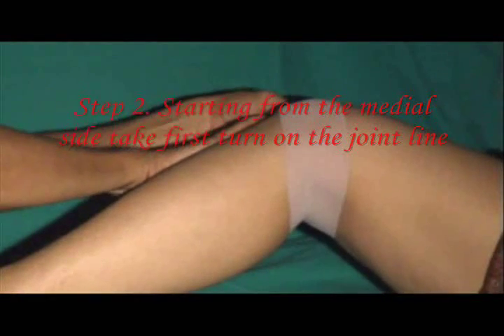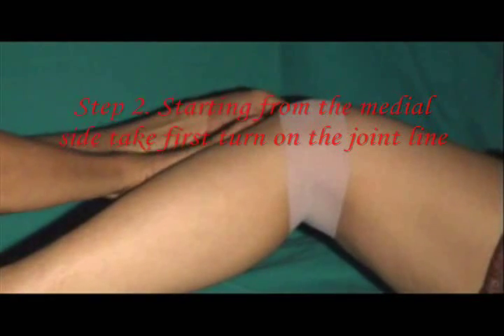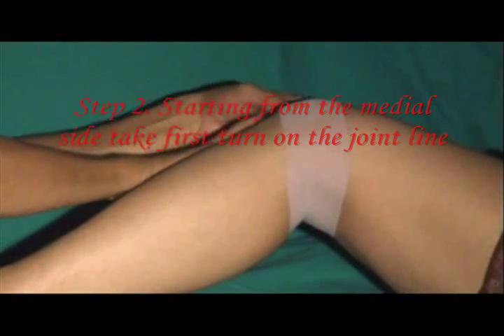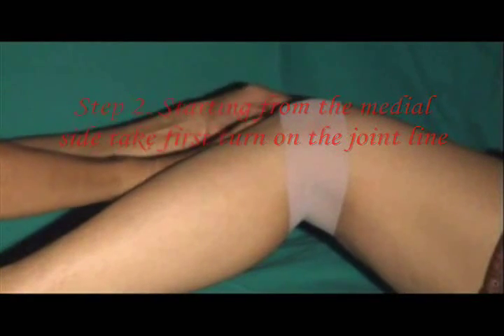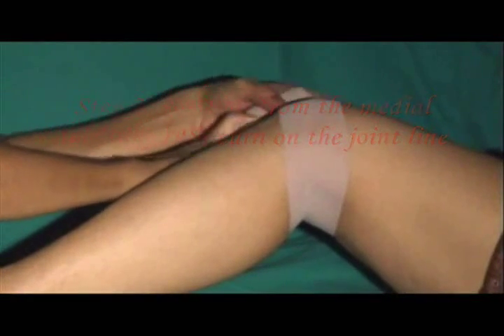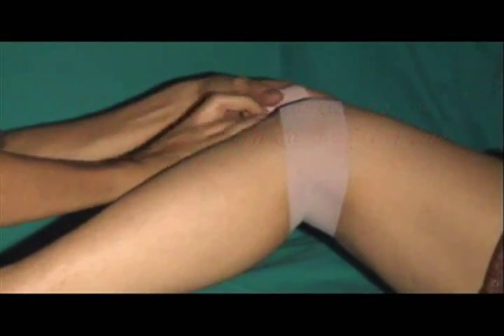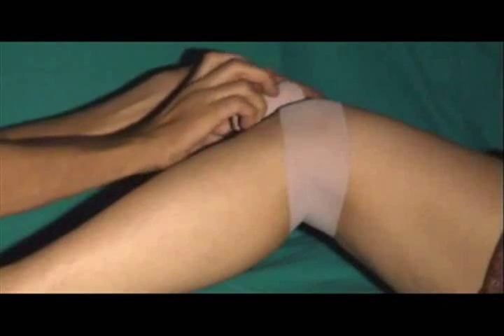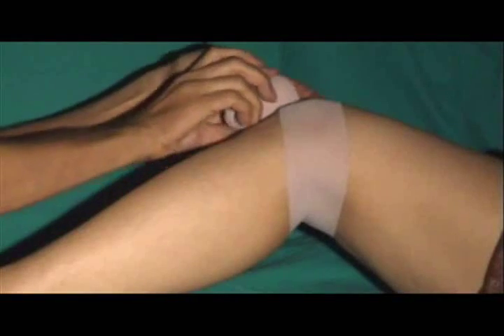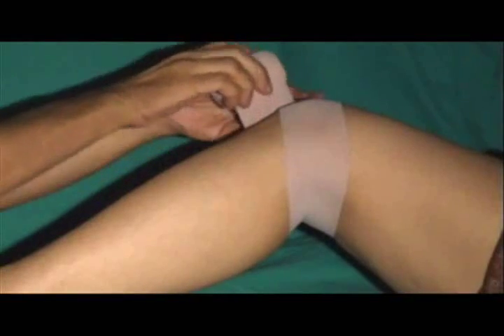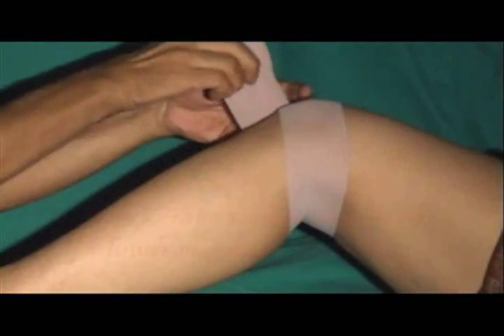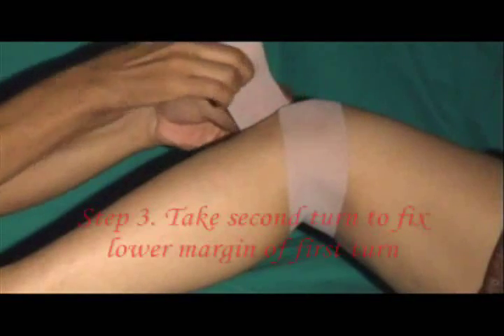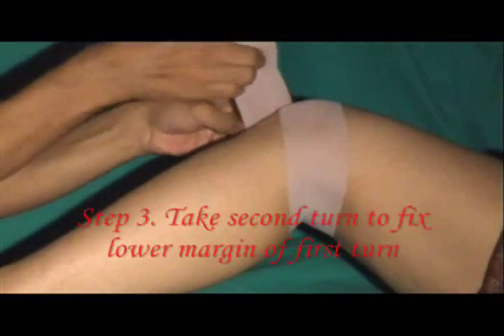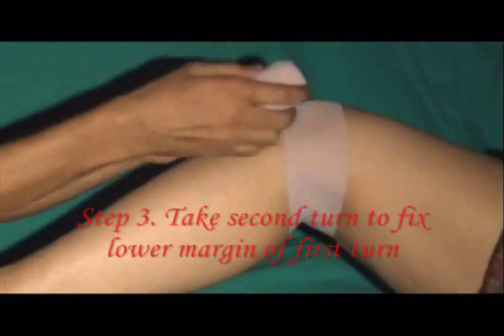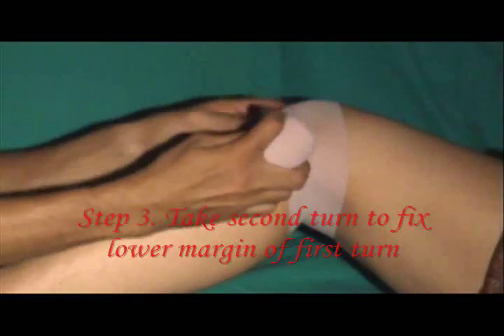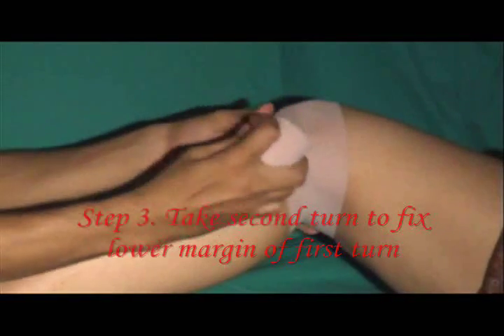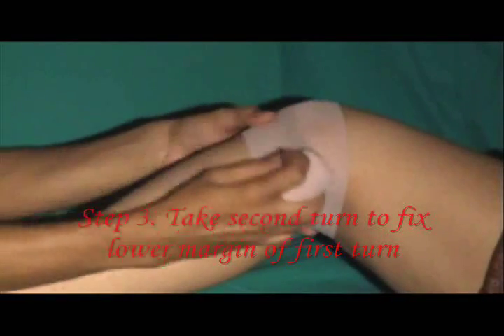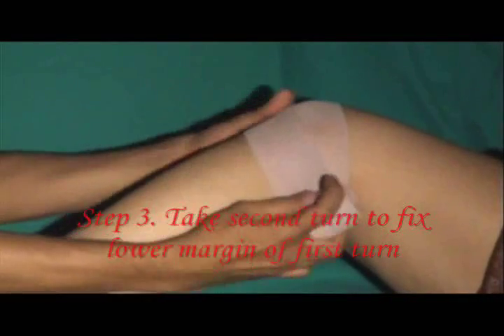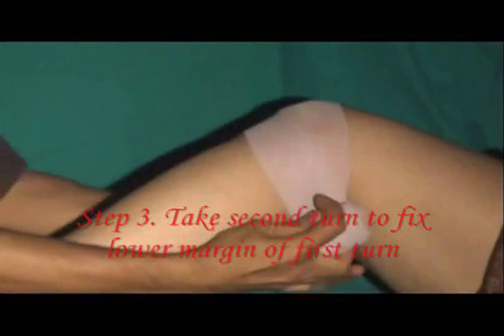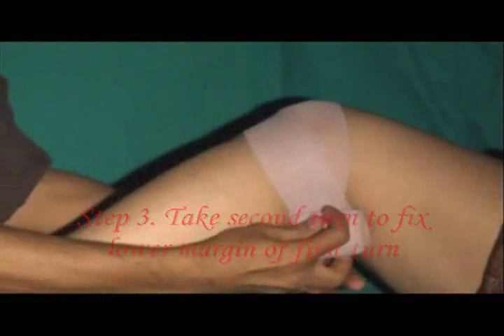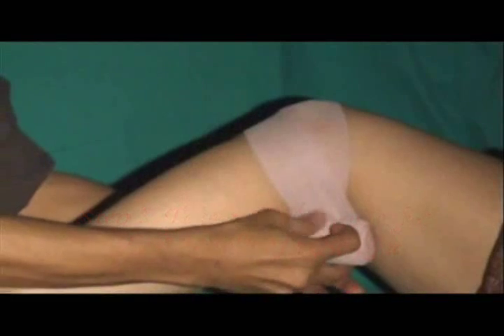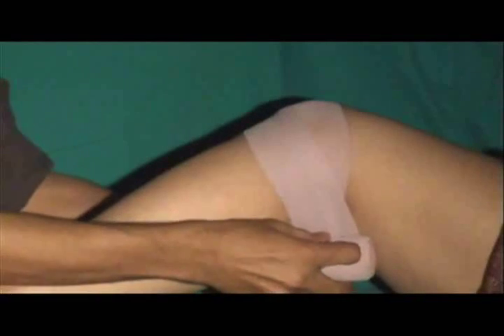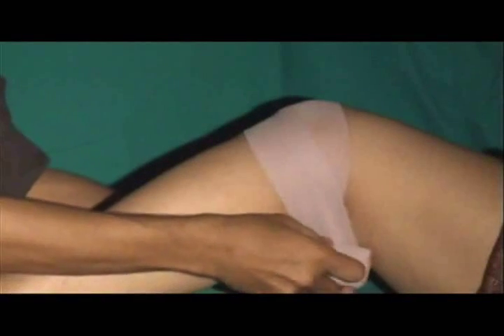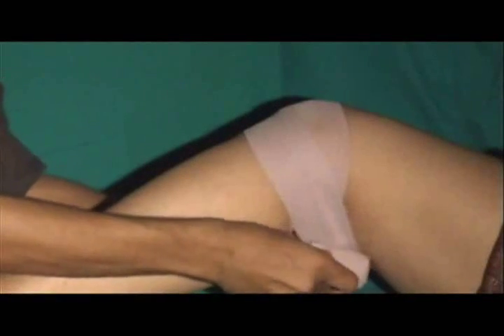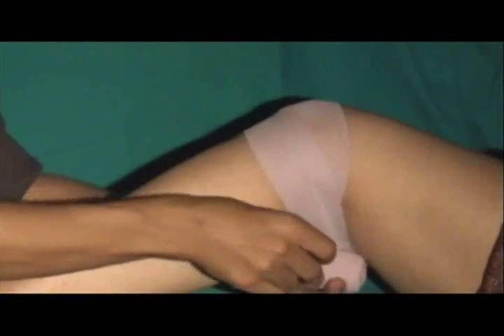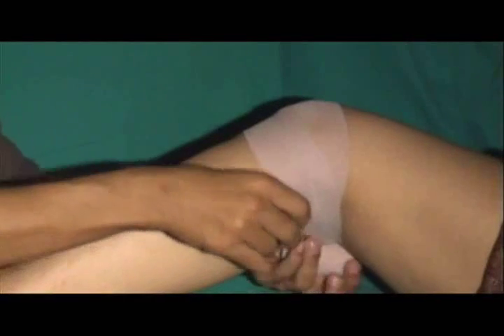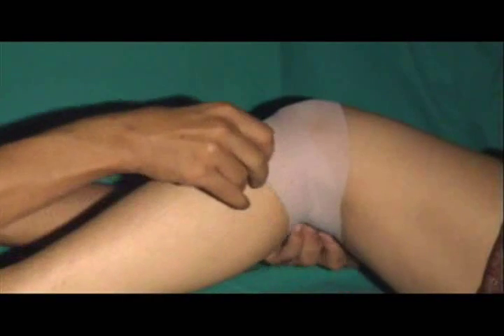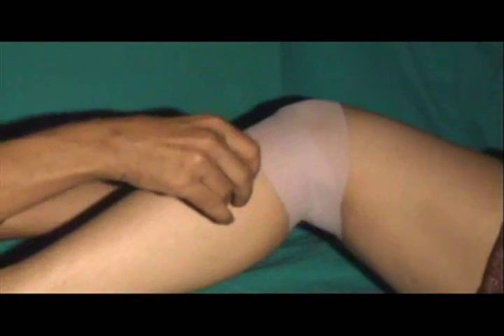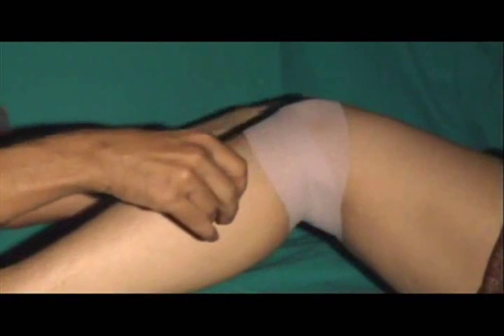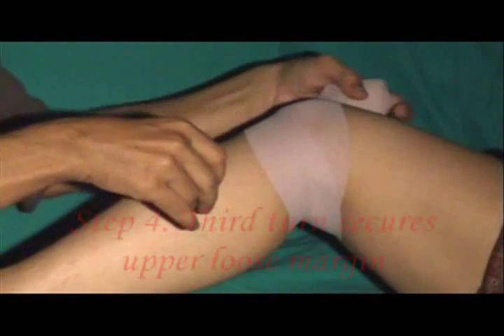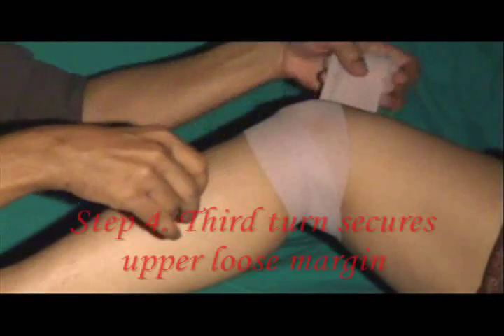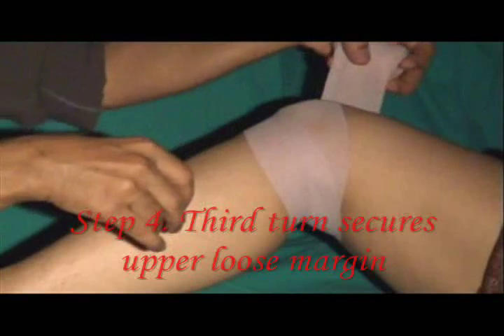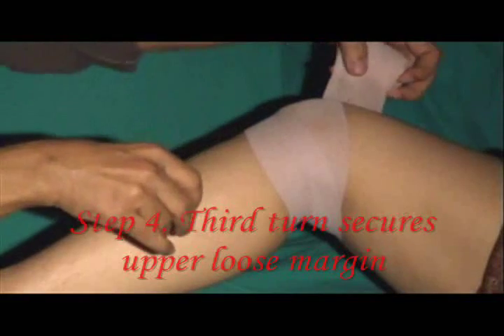The second turn travels in the same way but at a lower level so as to fix the lower loose margin of the first turn. In a similar way, the third turn secures the upper loose margin.